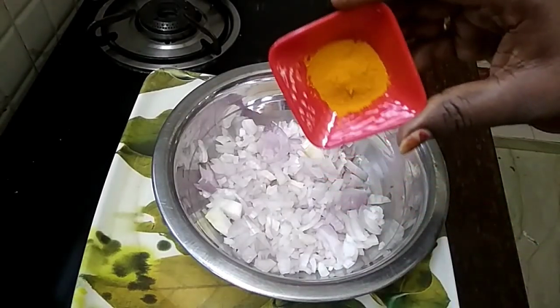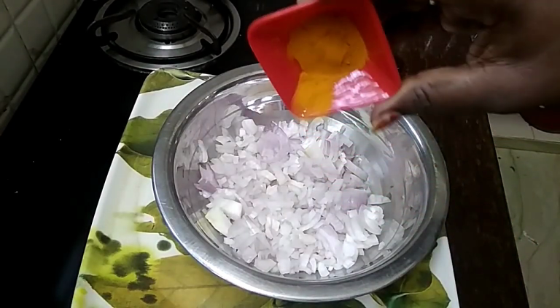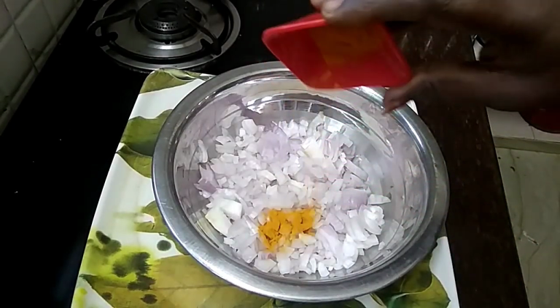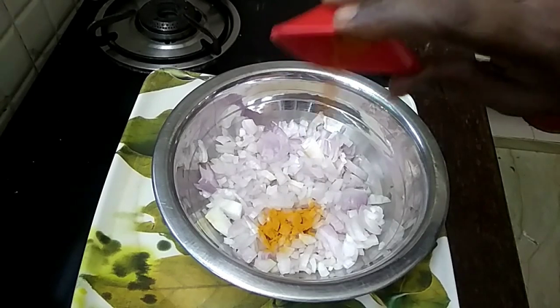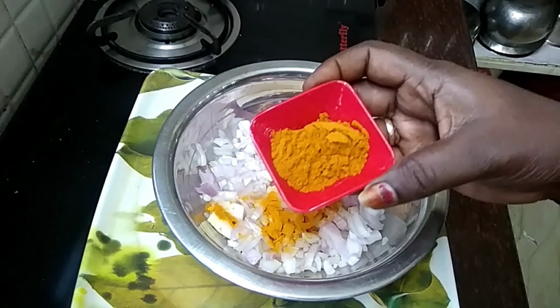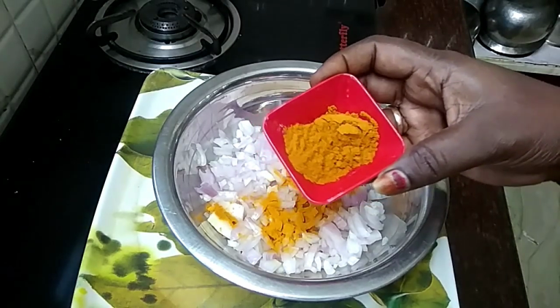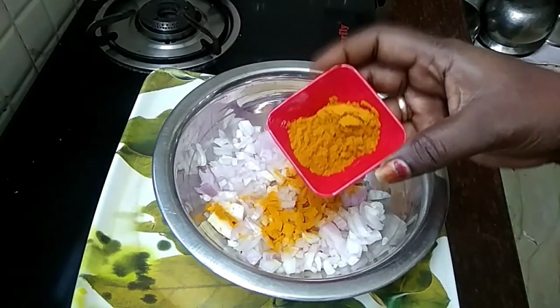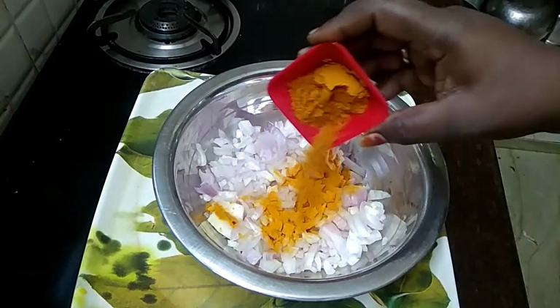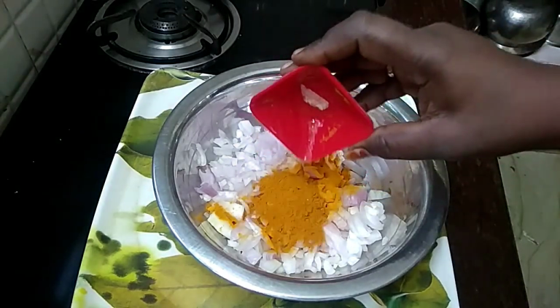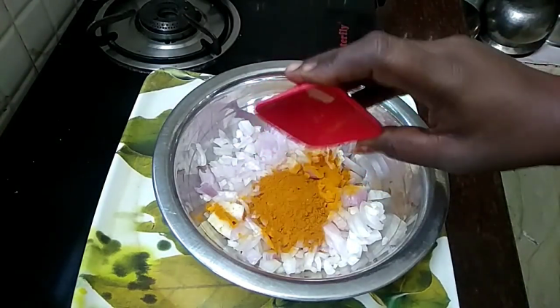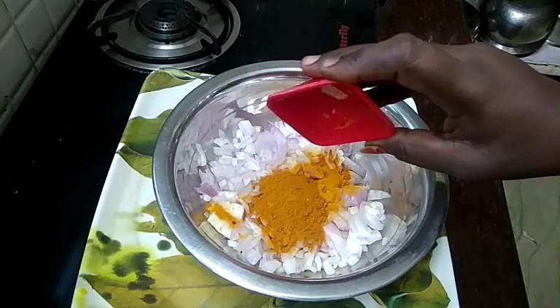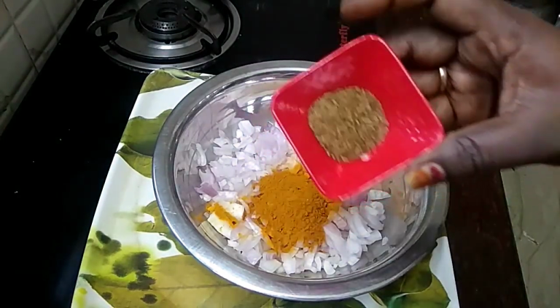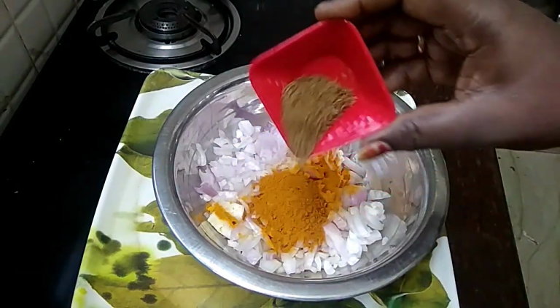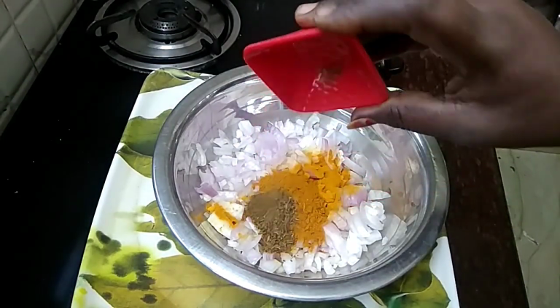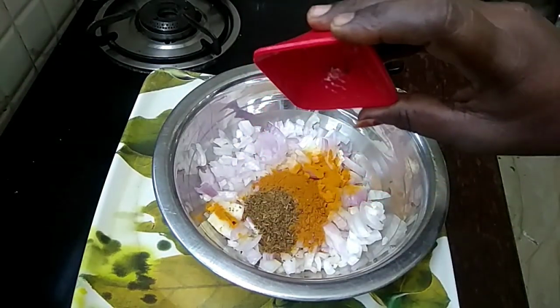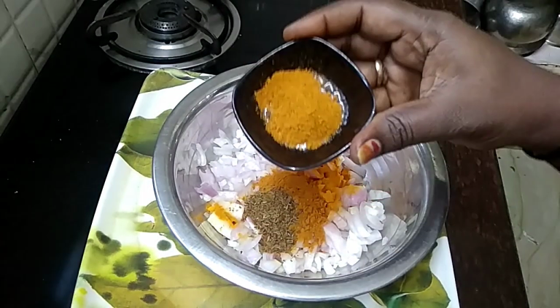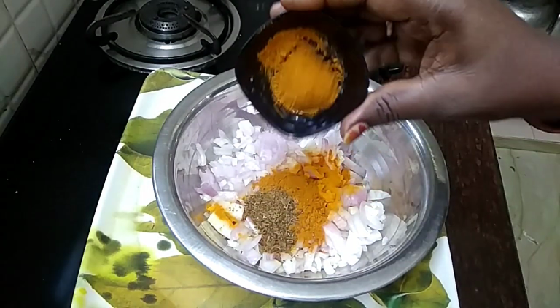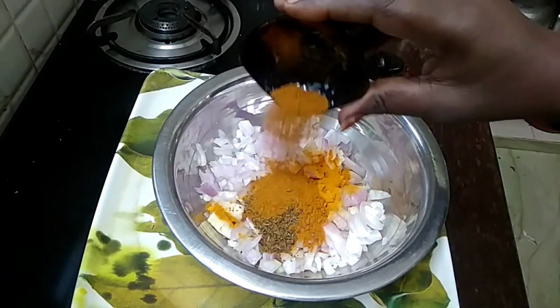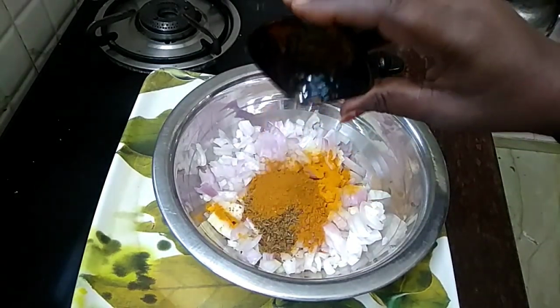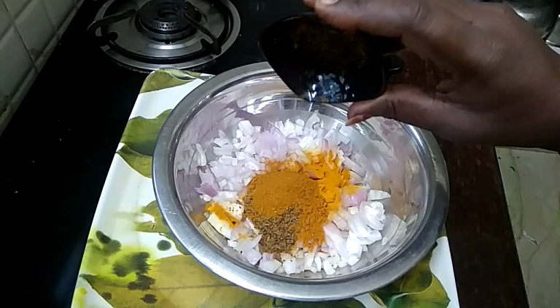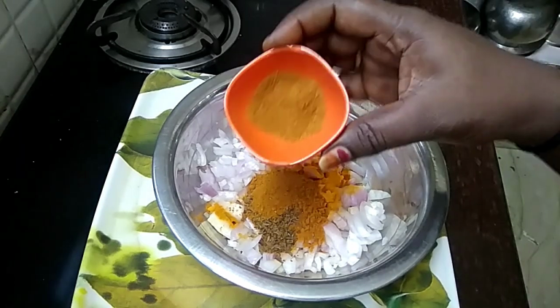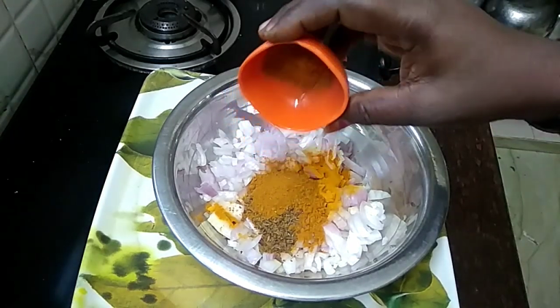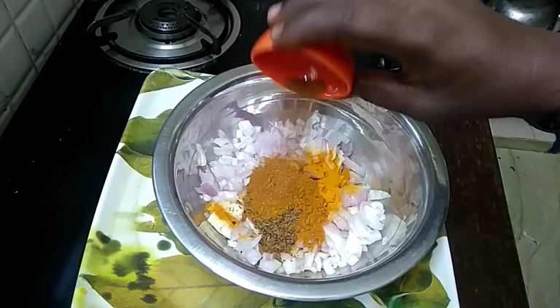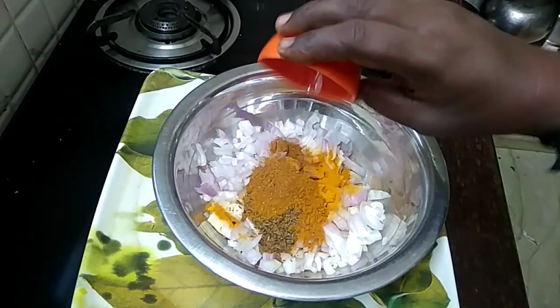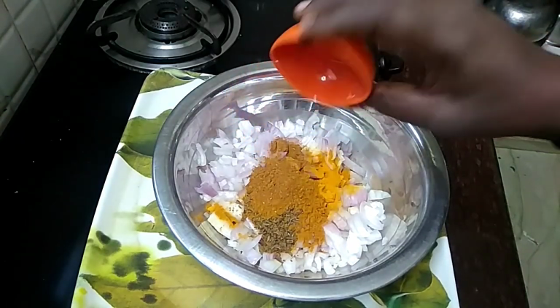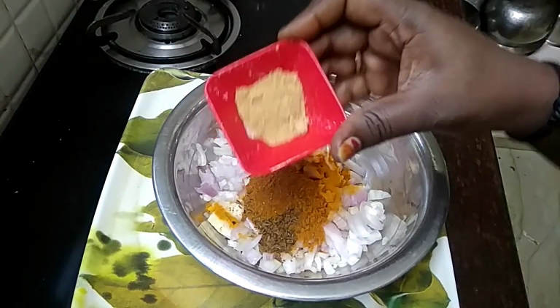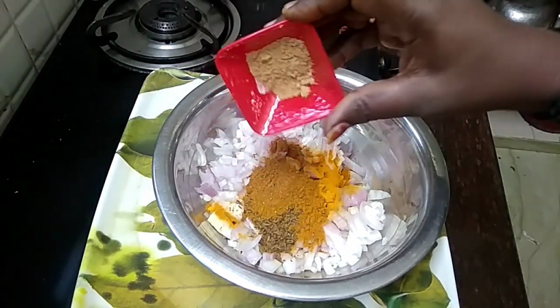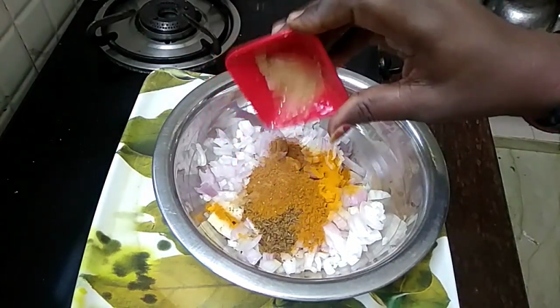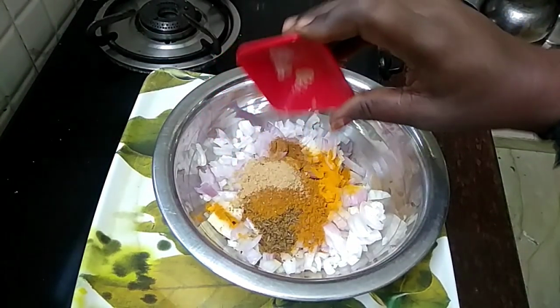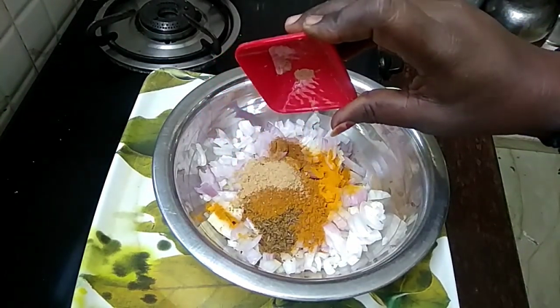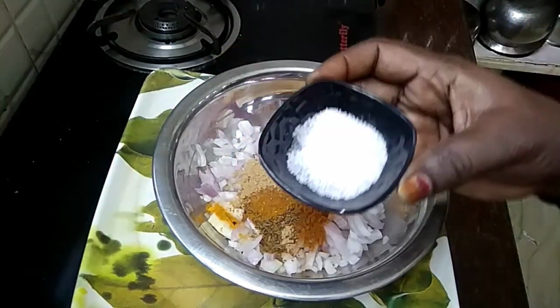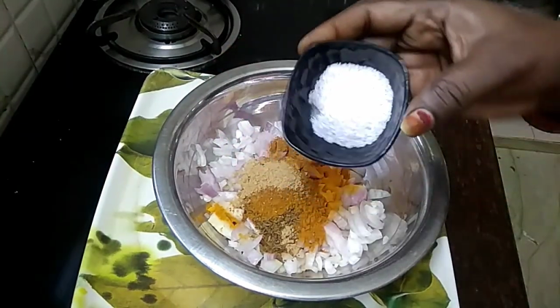You have to cook this for personal food — eating well. Eat well.